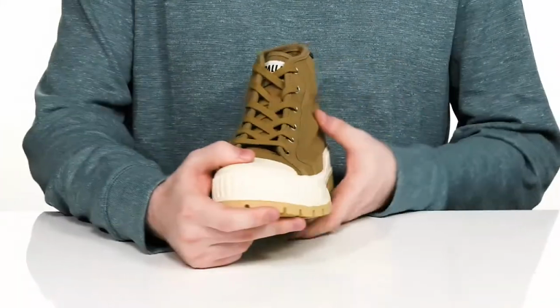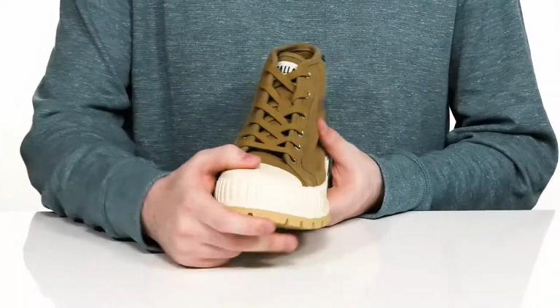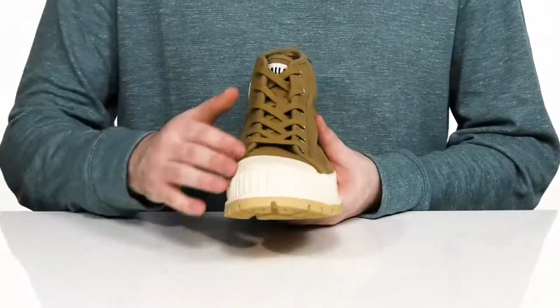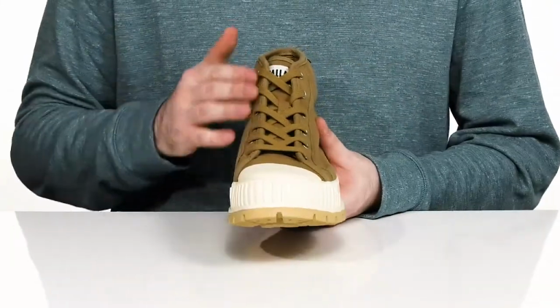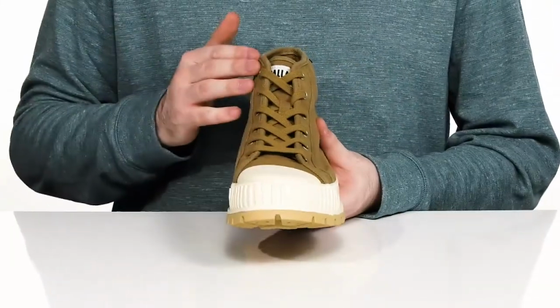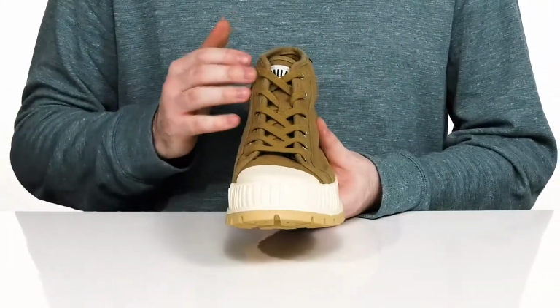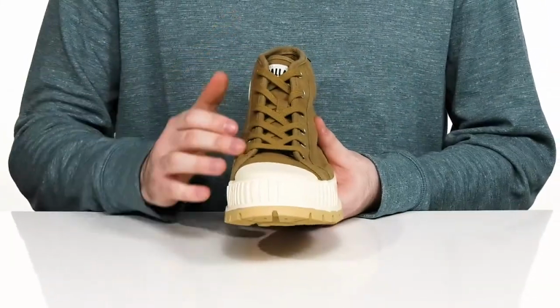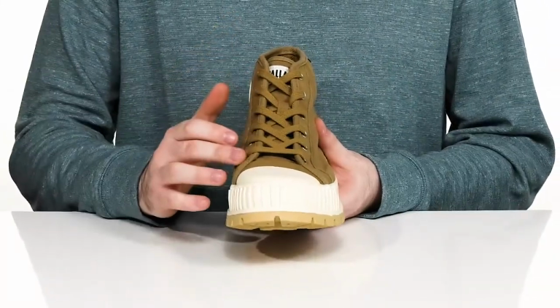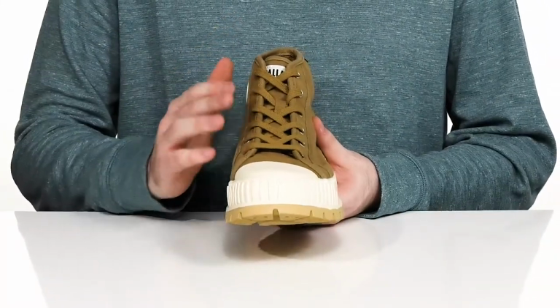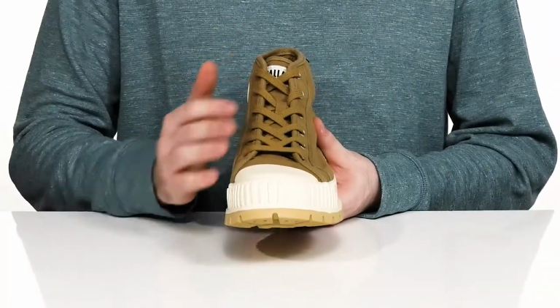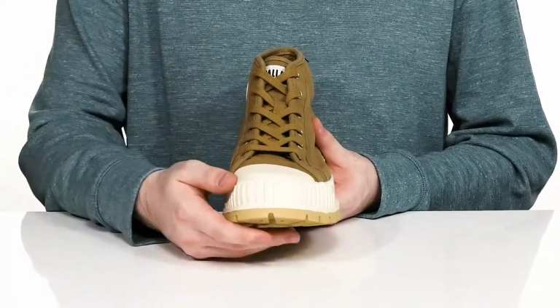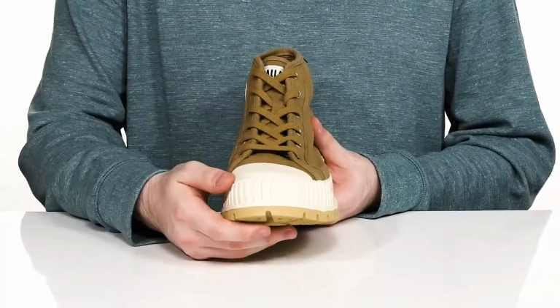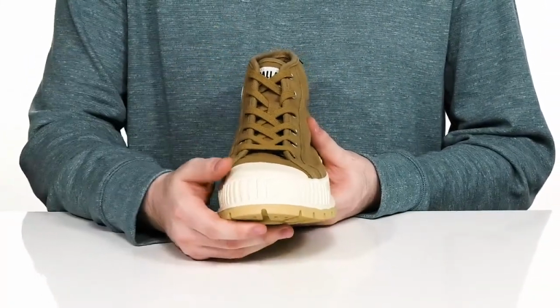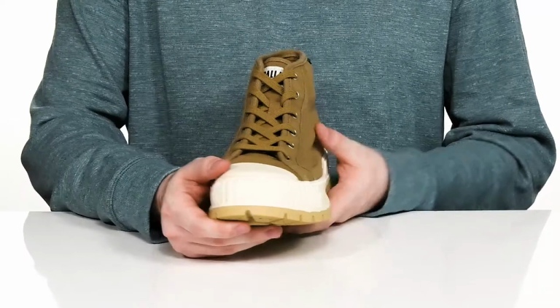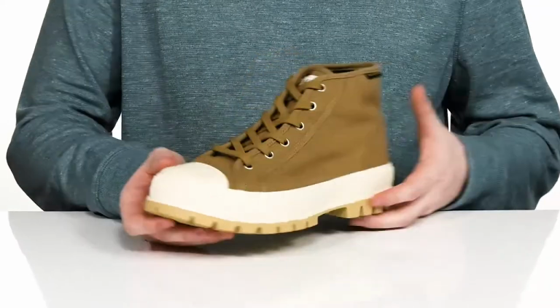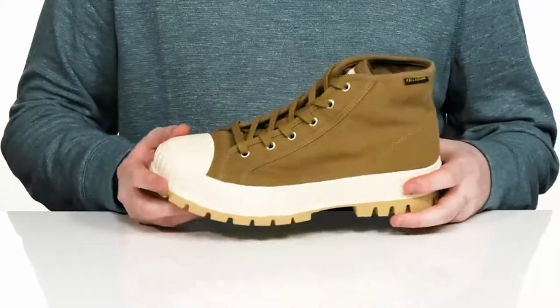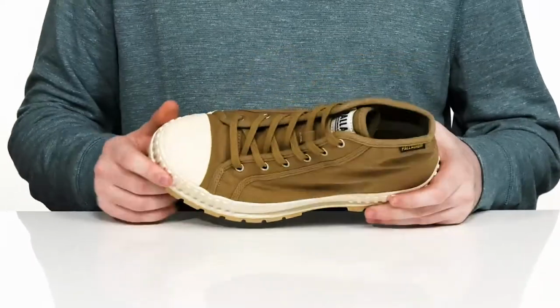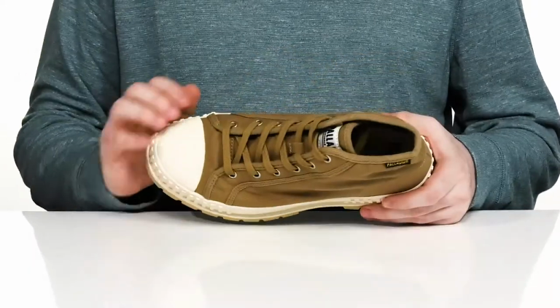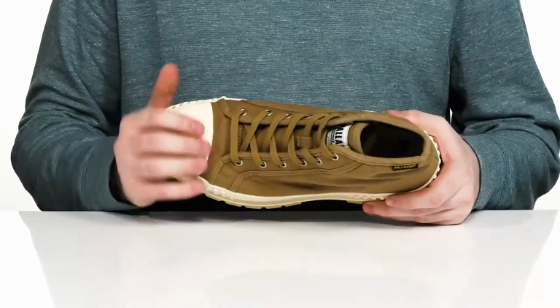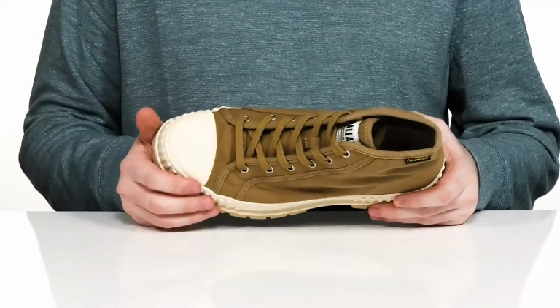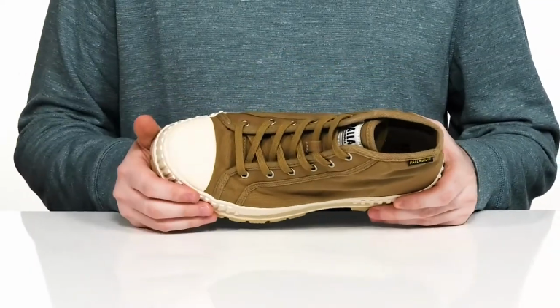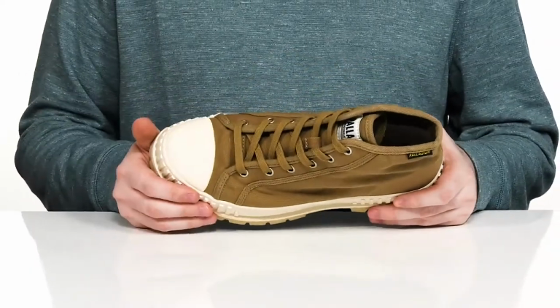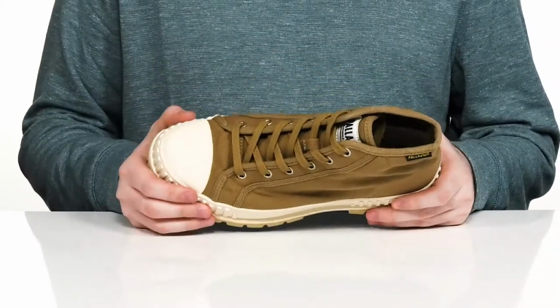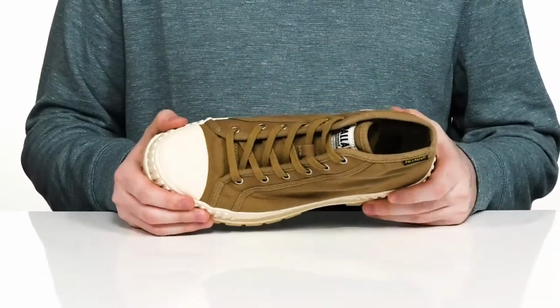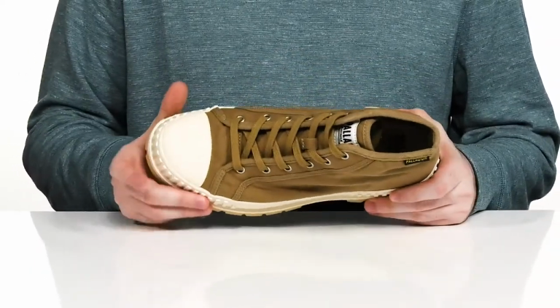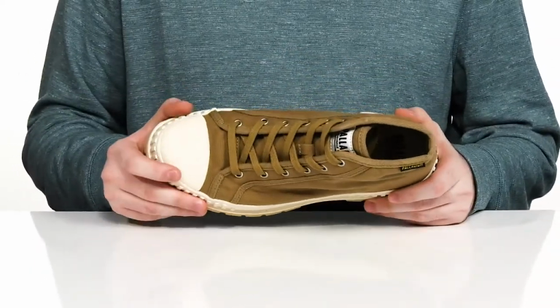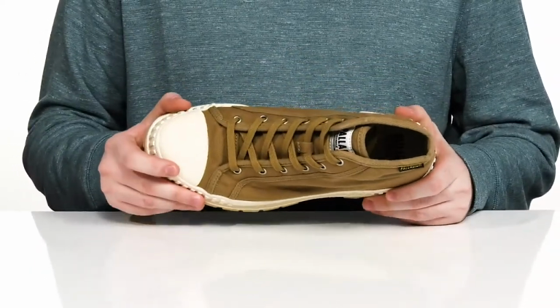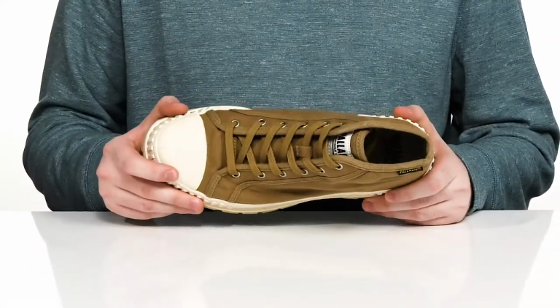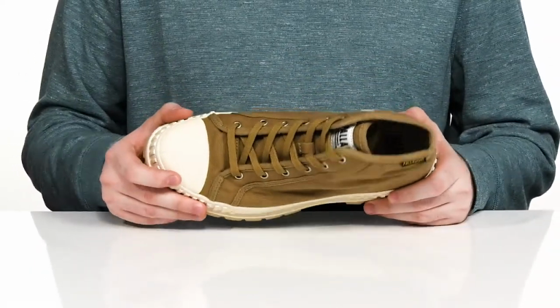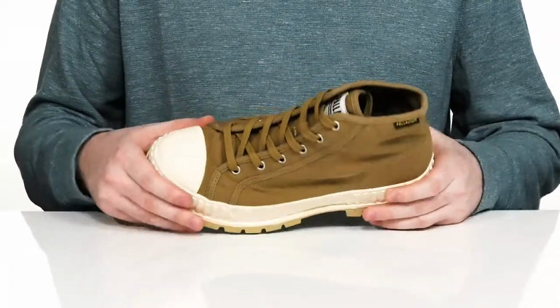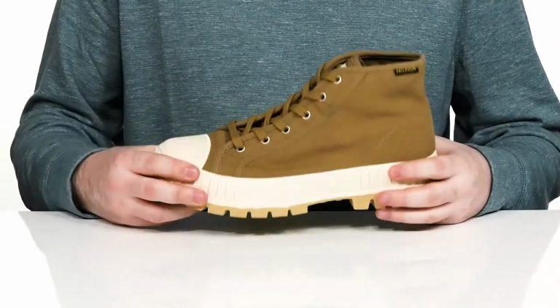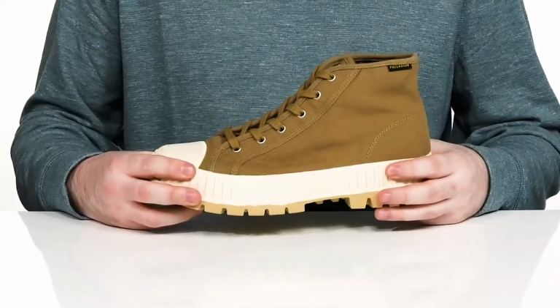There's a traditional lace-up with metal eyelets for a secure, customizable fit, and it has a rubber cap toe across the front adding lots of style with durability.